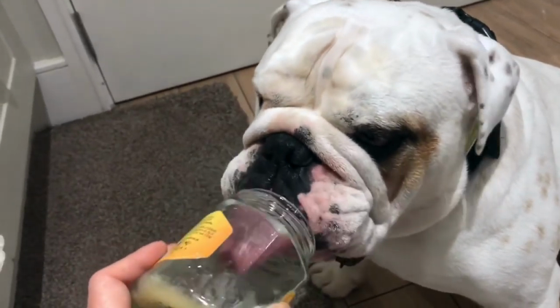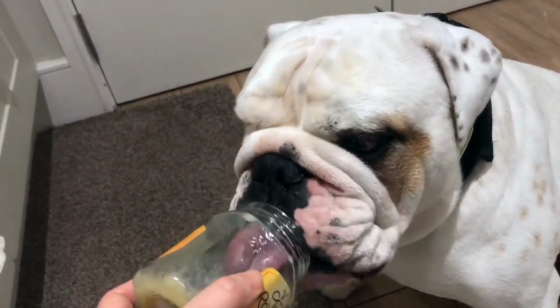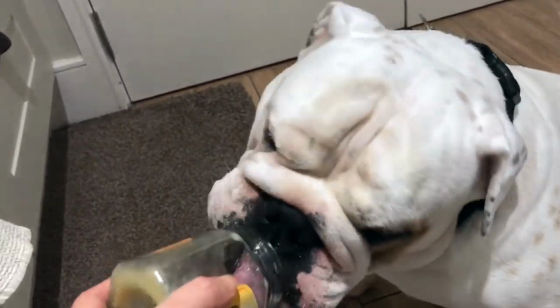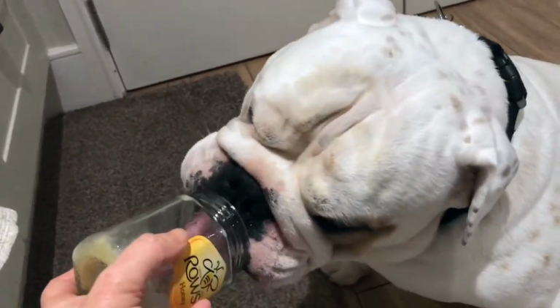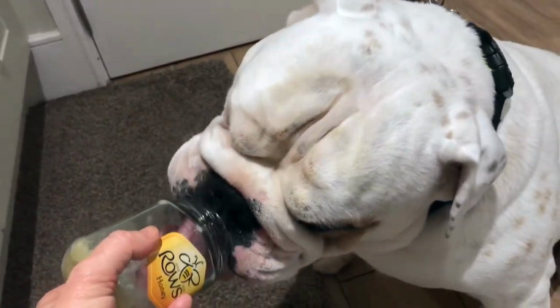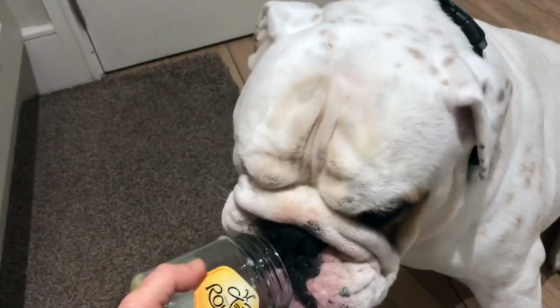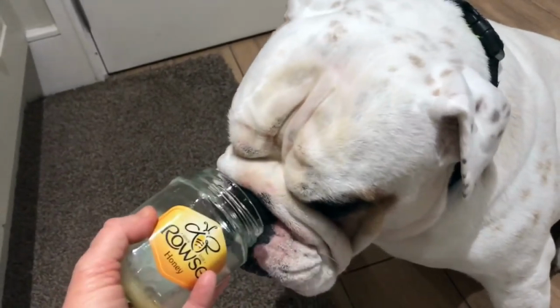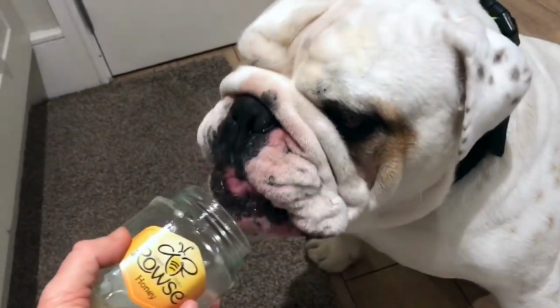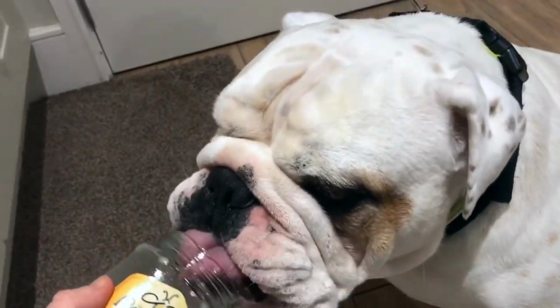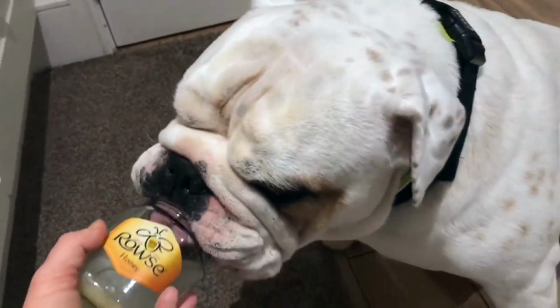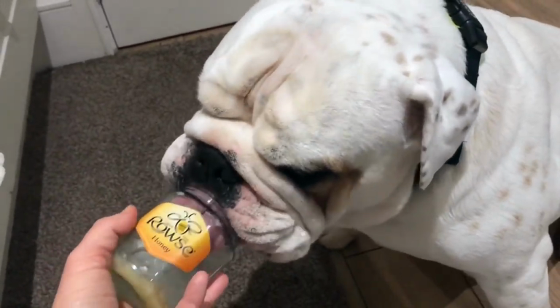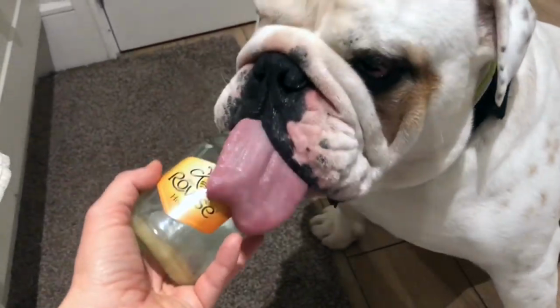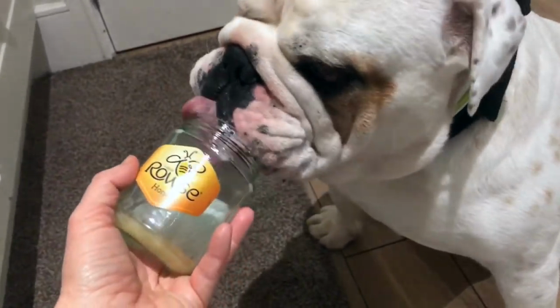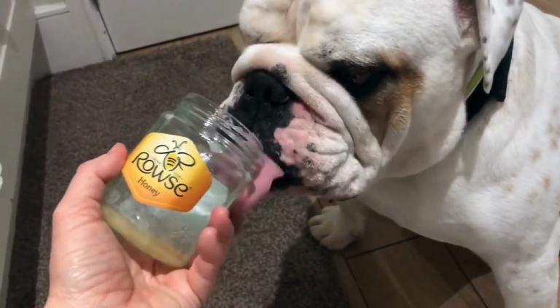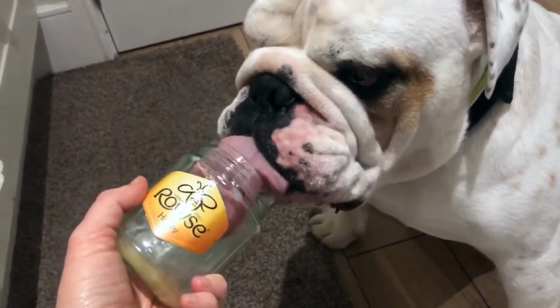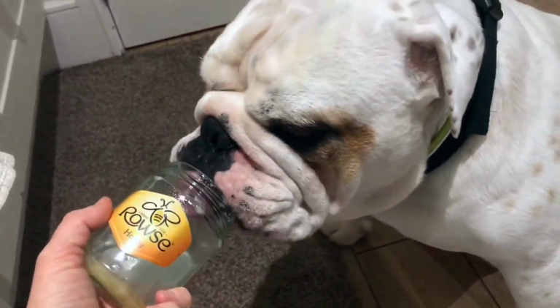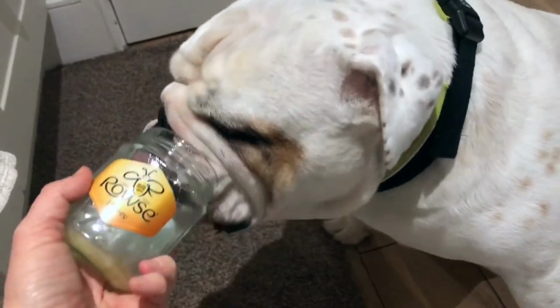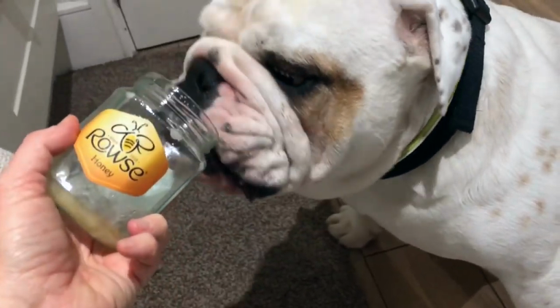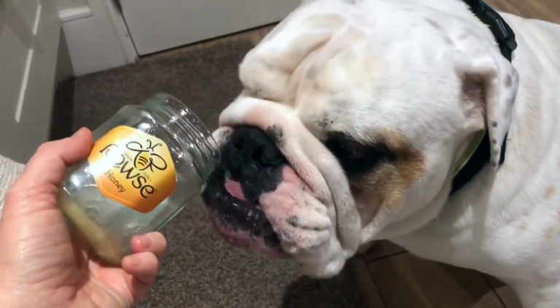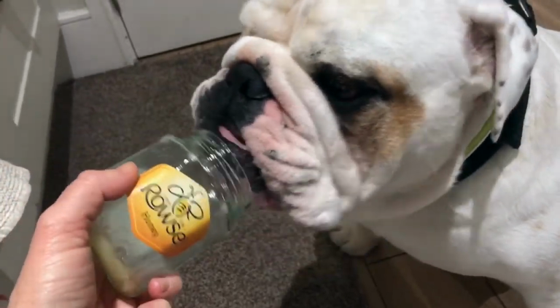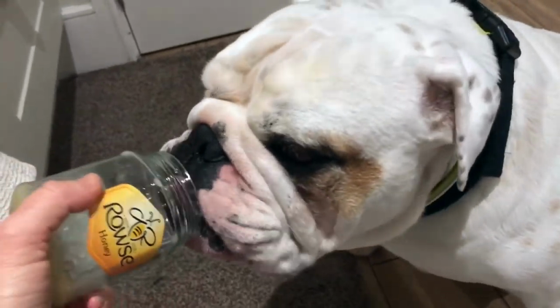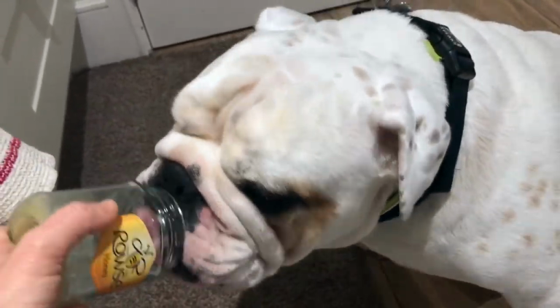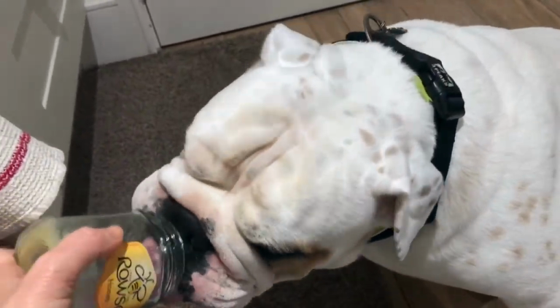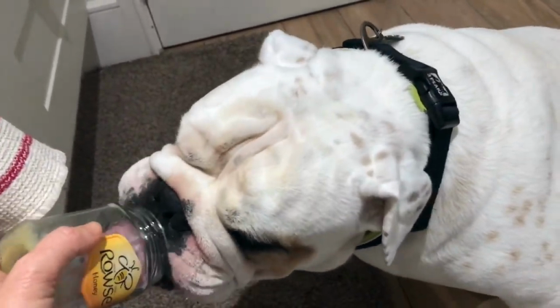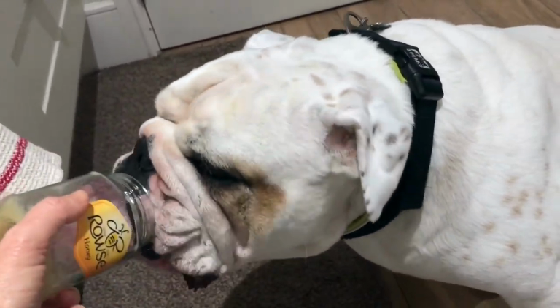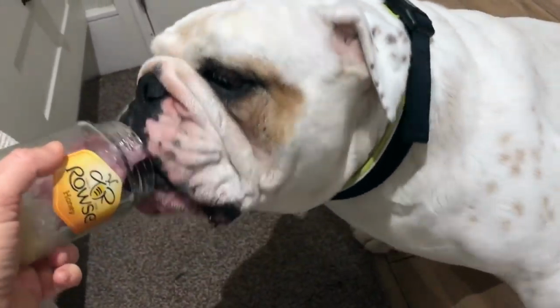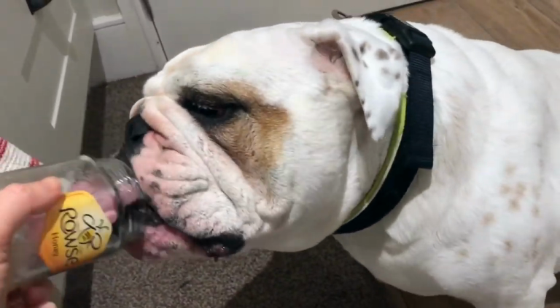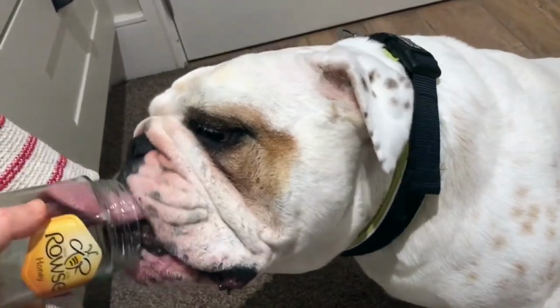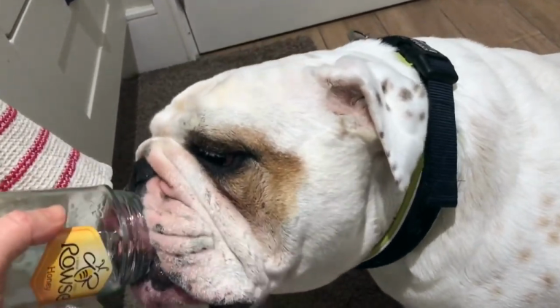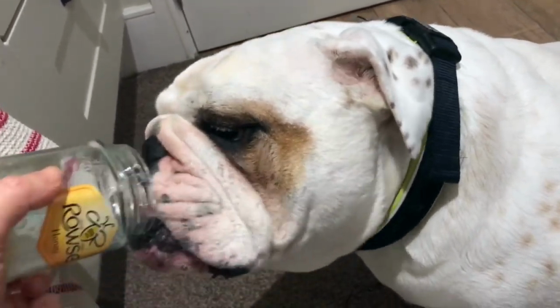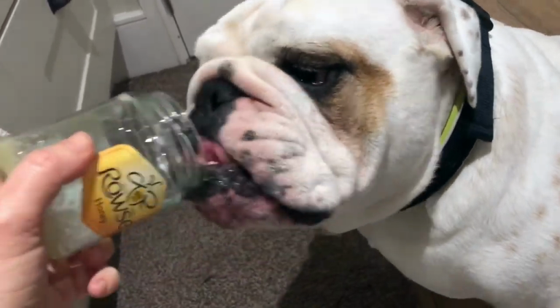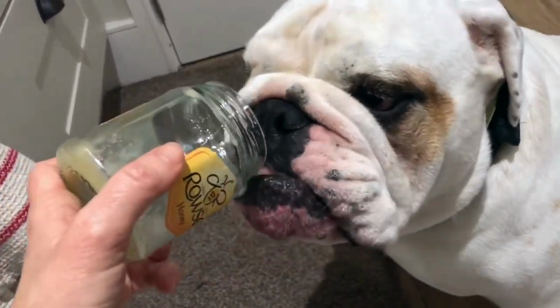Apparently honey is really good for dogs with allergies — I guess it's good for people with allergies too, I'm not too sure. Yeah, here's my little nugget going to town — he loves his honey!